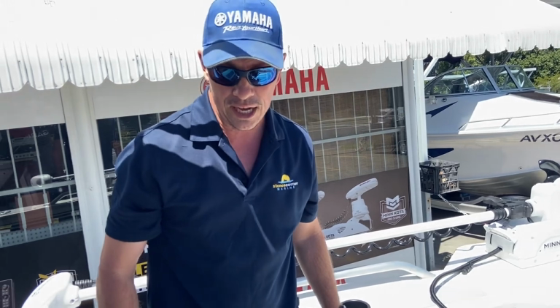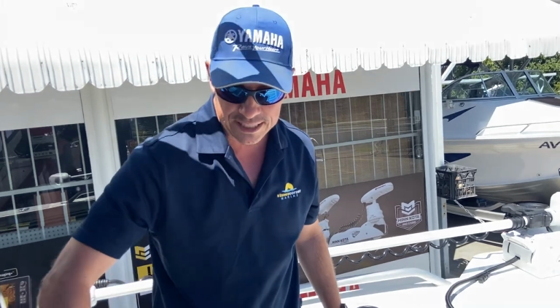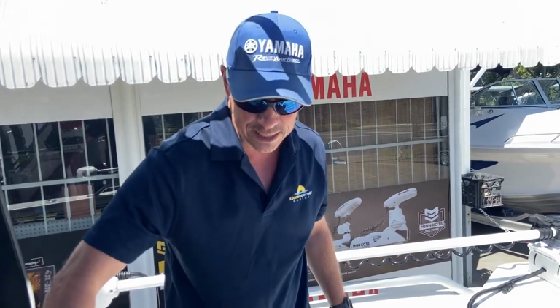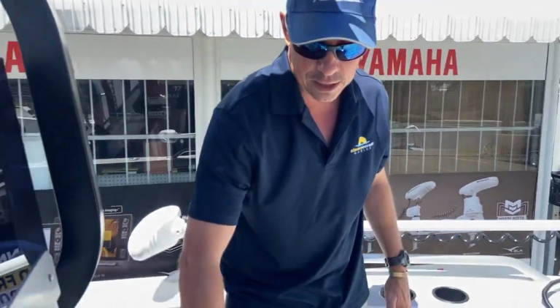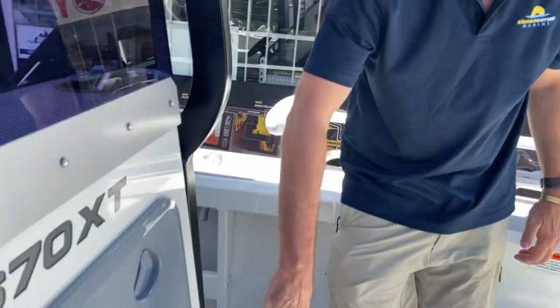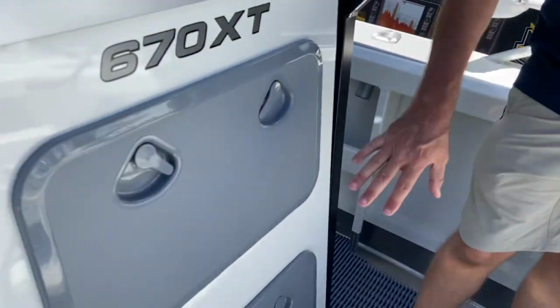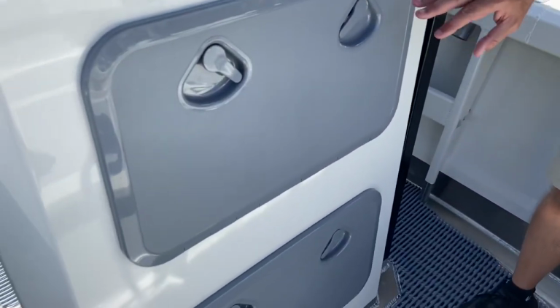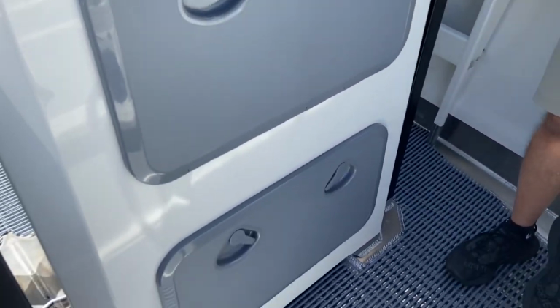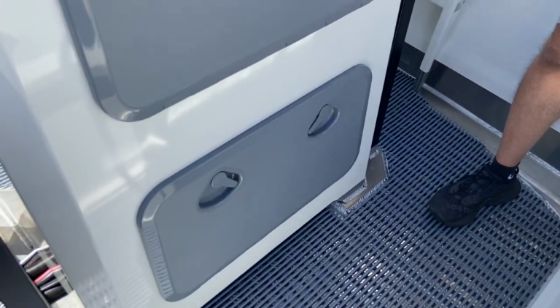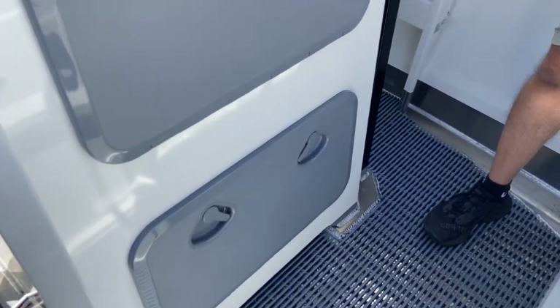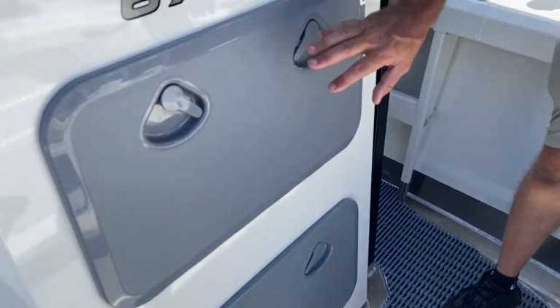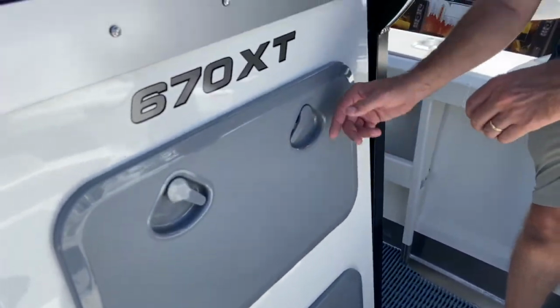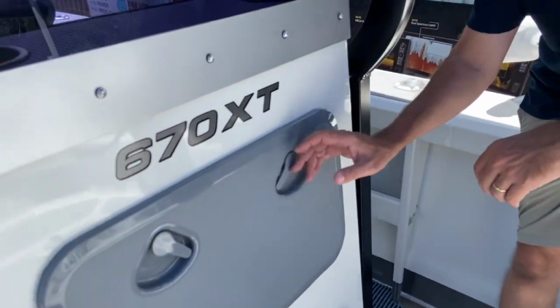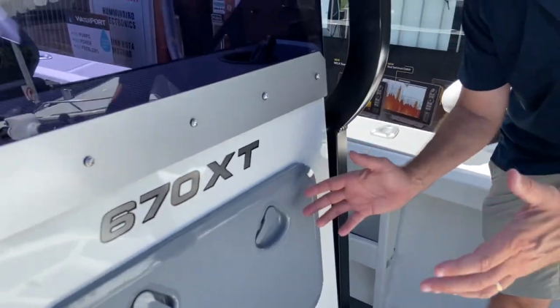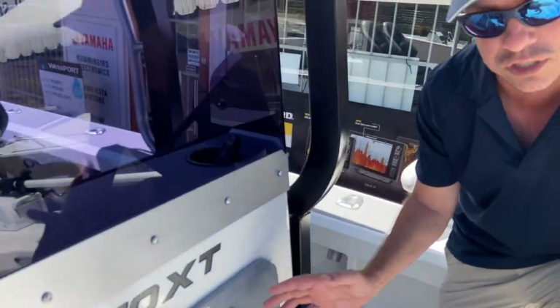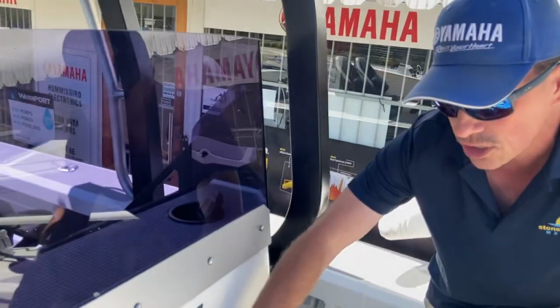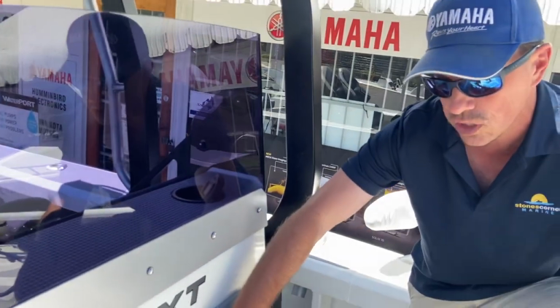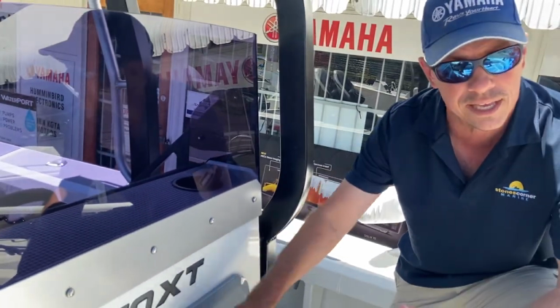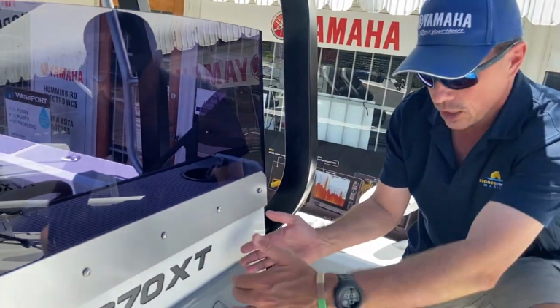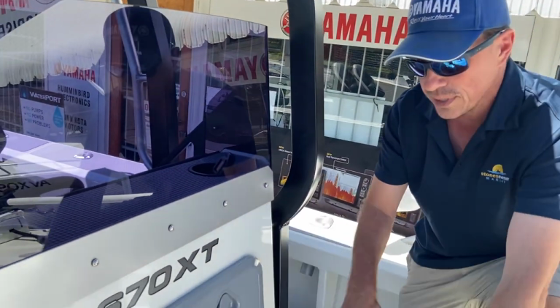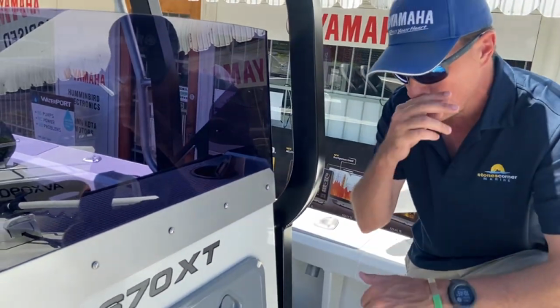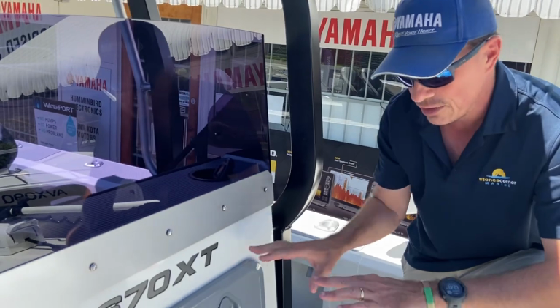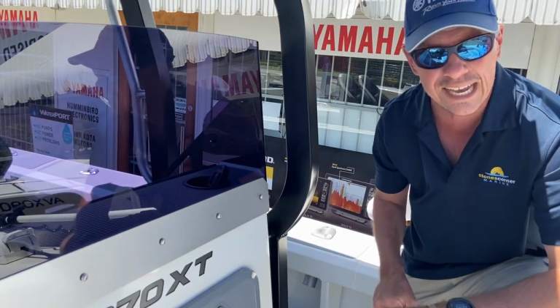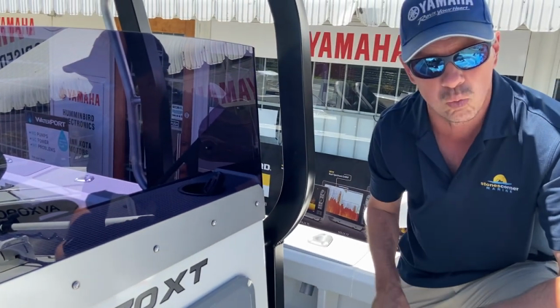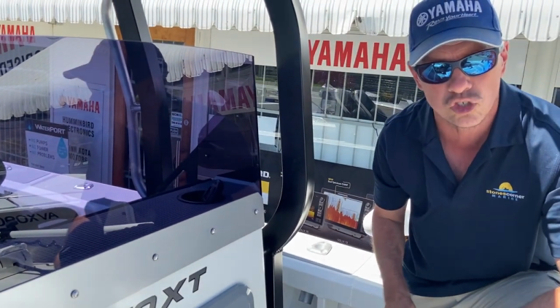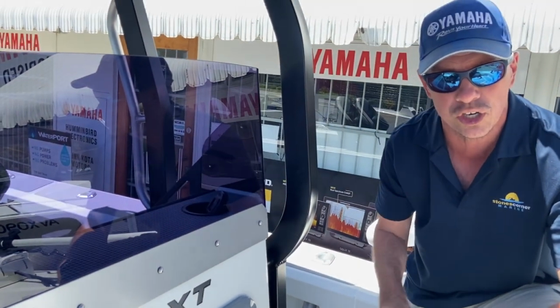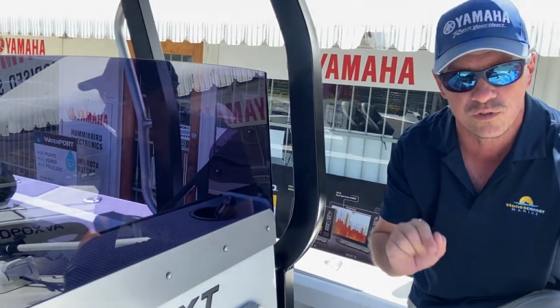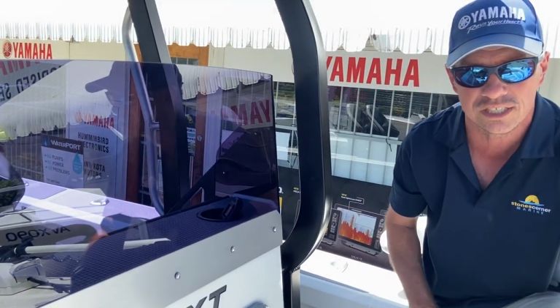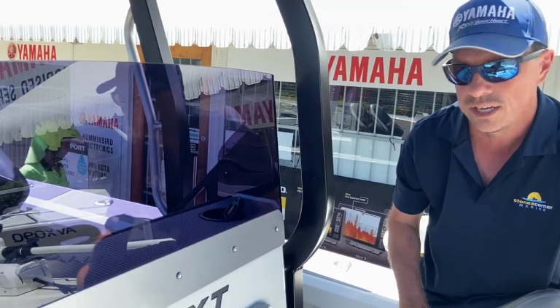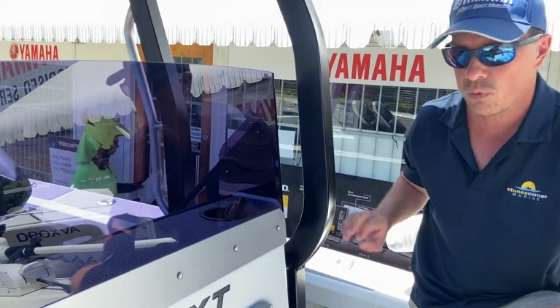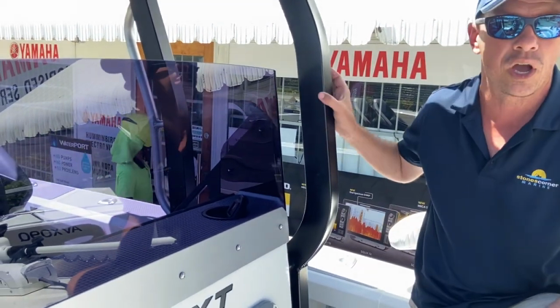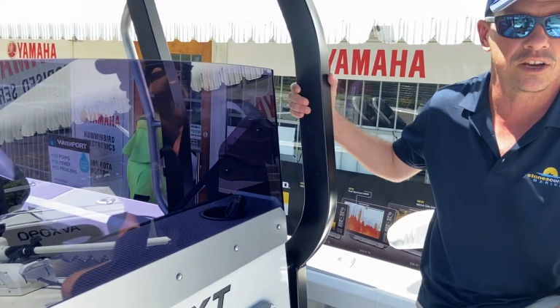There's good access here into the console. We've got to fit a lot of things in these consoles but you also need access to things like fuses. This nice panel opens down and gives you easy access on the water to troubleshoot fuses if one of your components goes down.